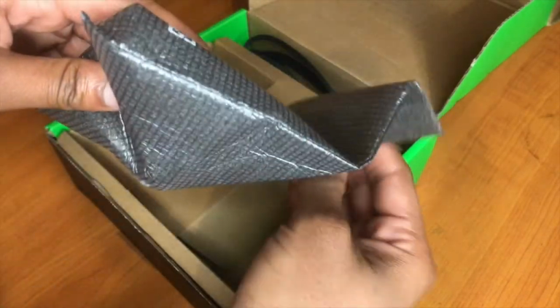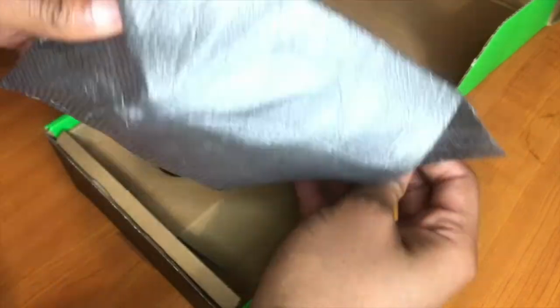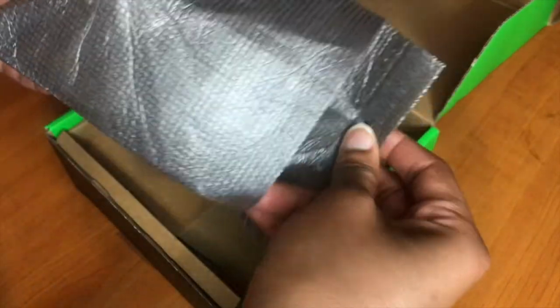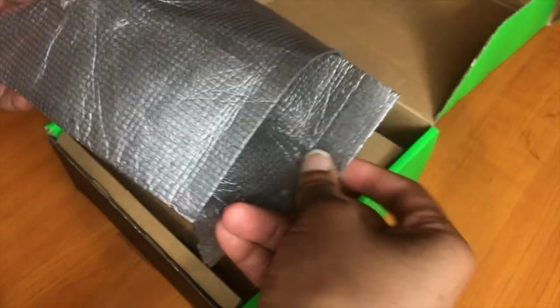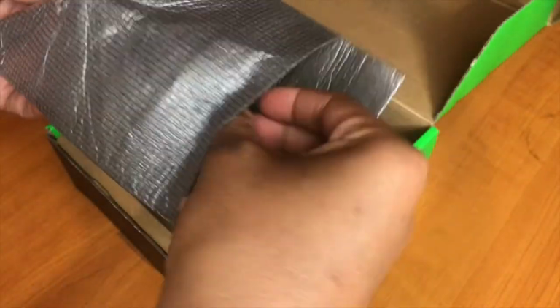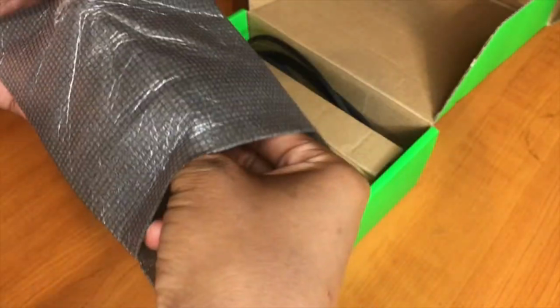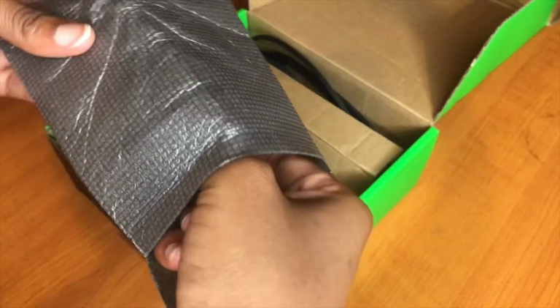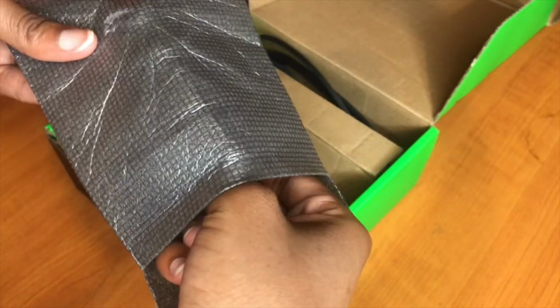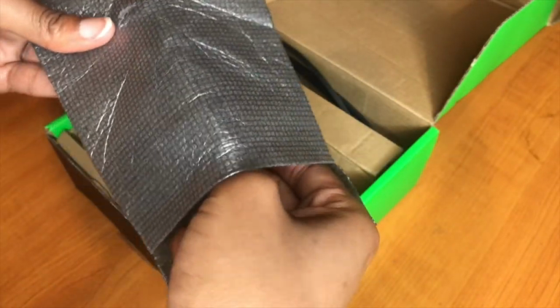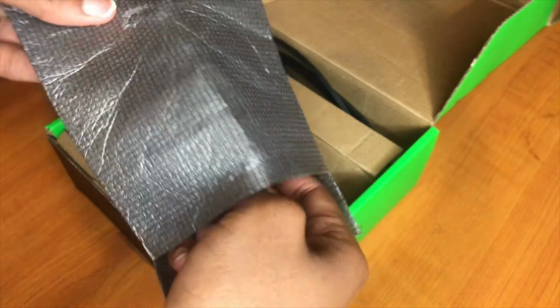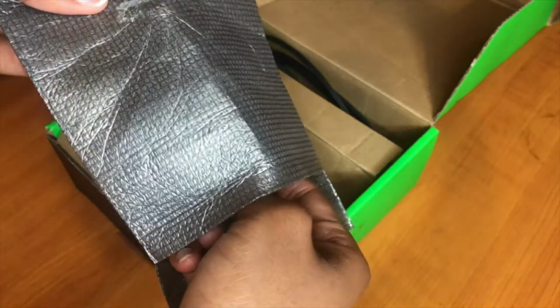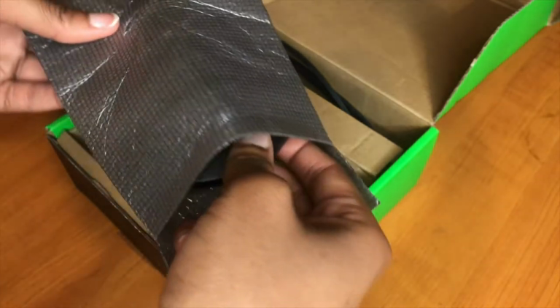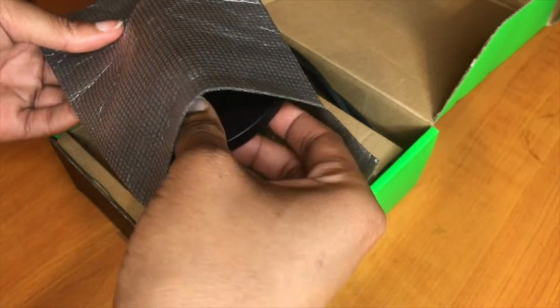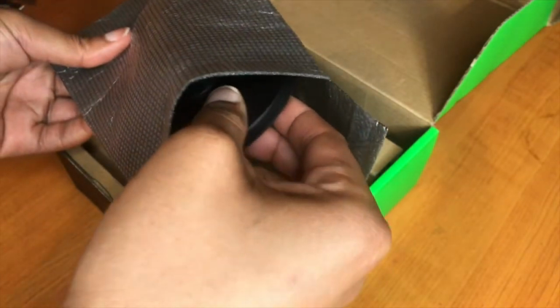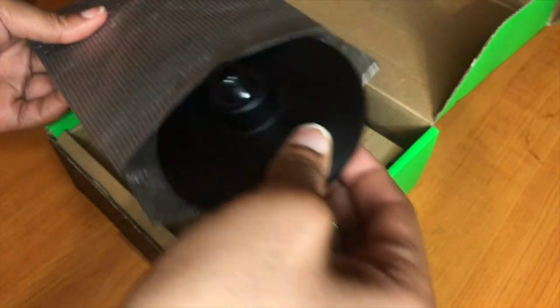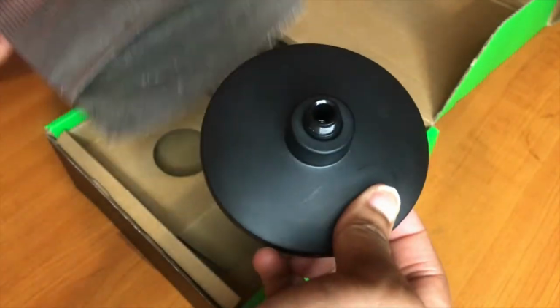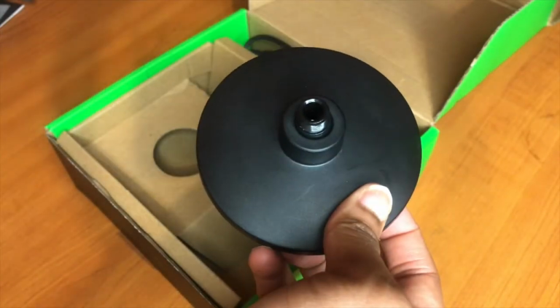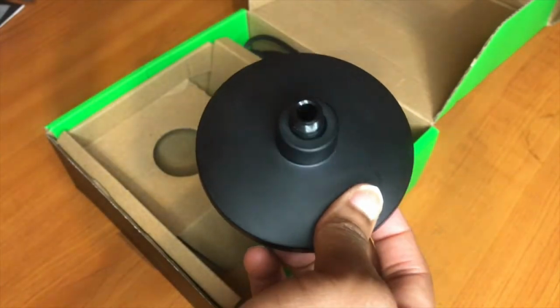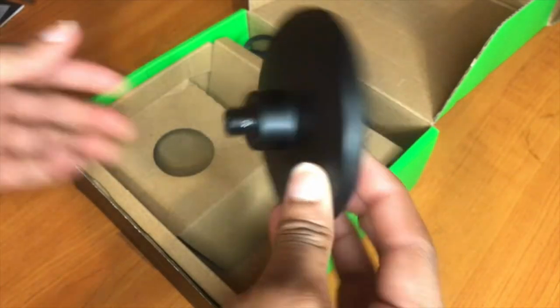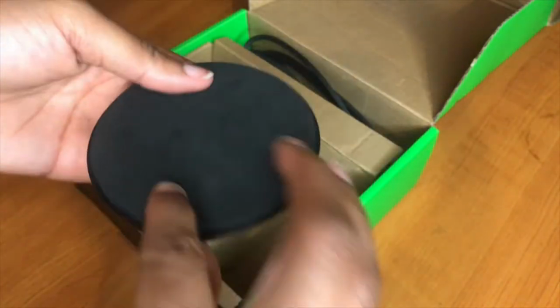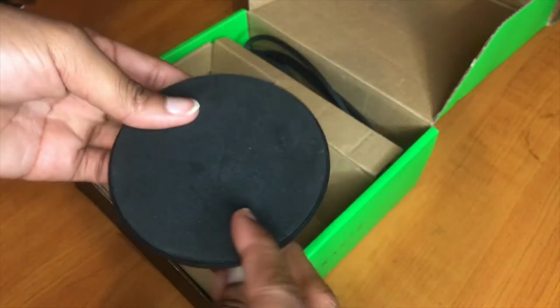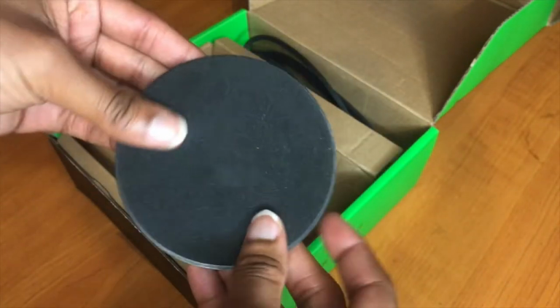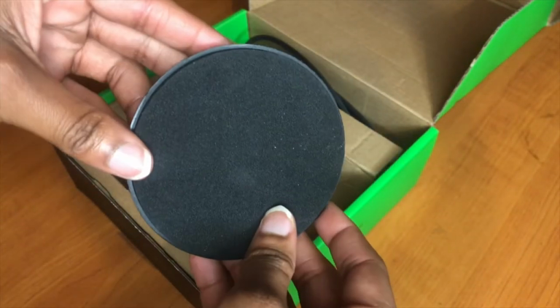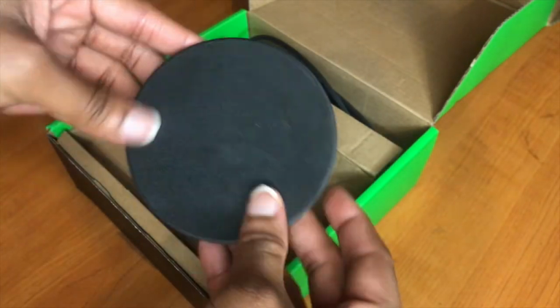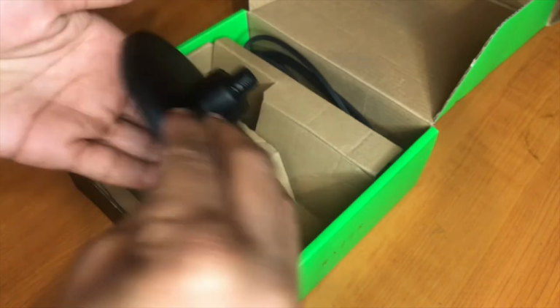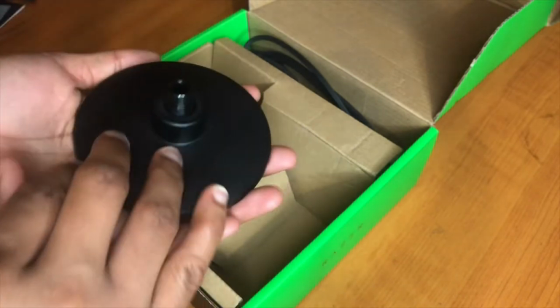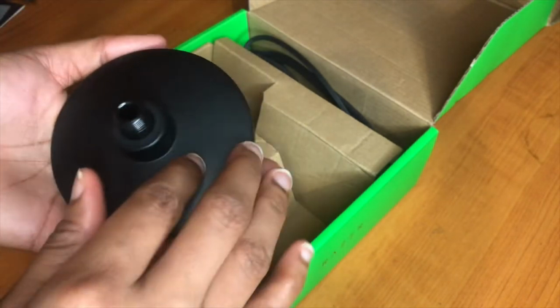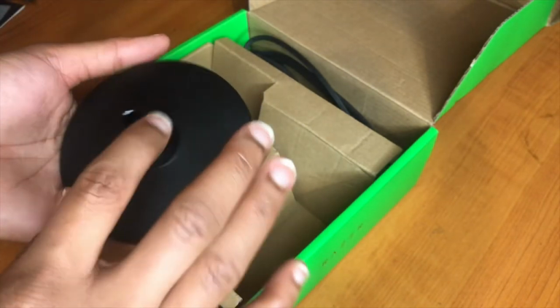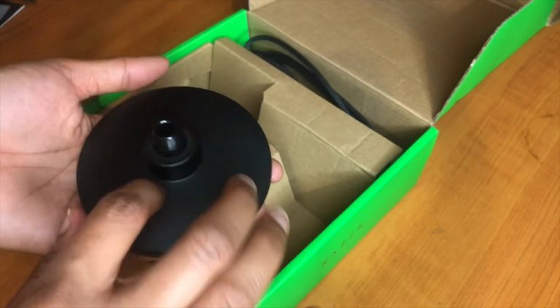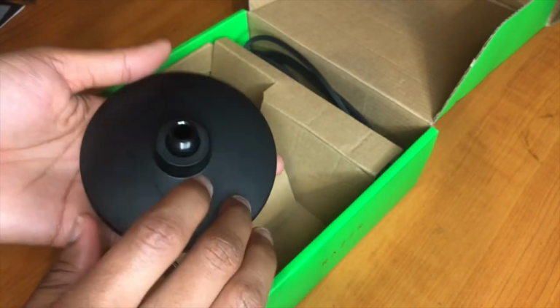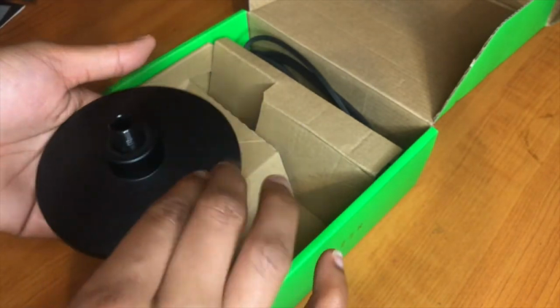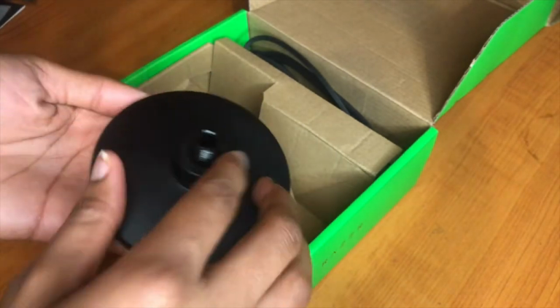The next thing I'm bringing out is the bottom of the microphone — this is where you can place the microphone on the table or any surface you want.